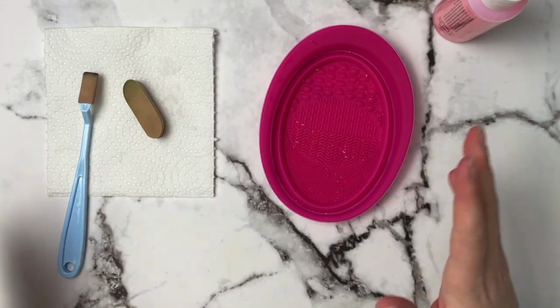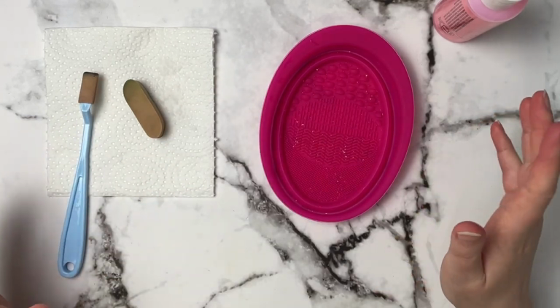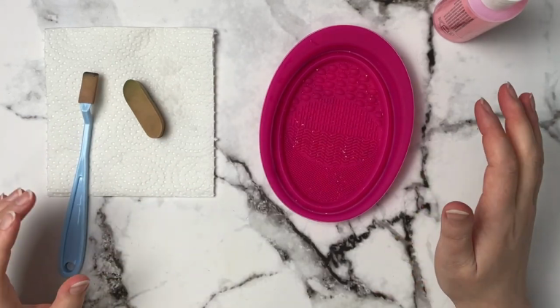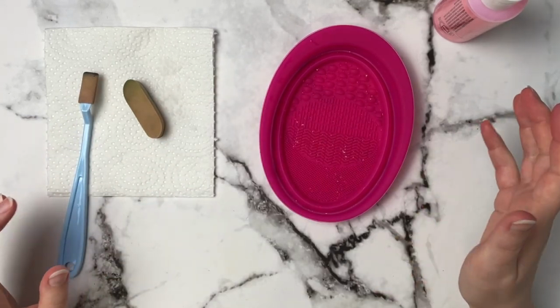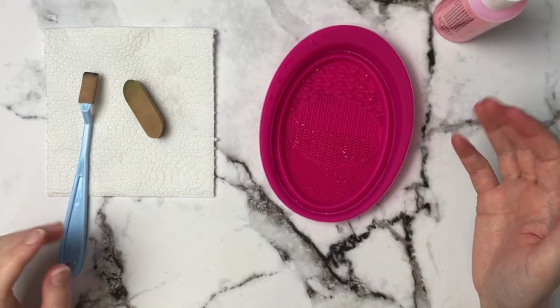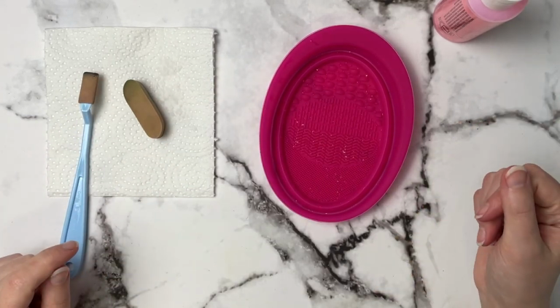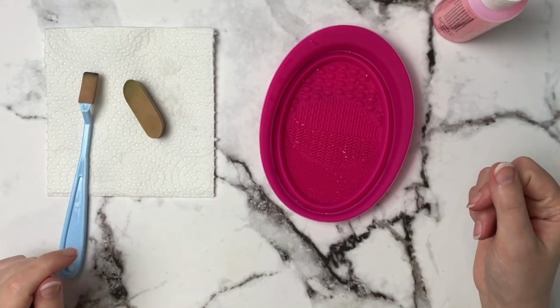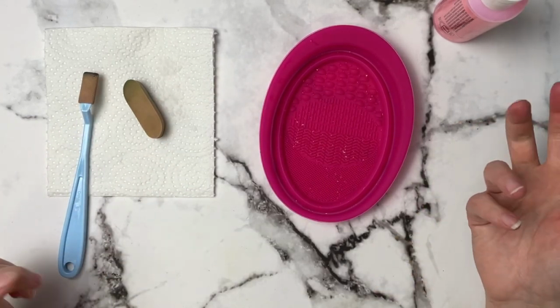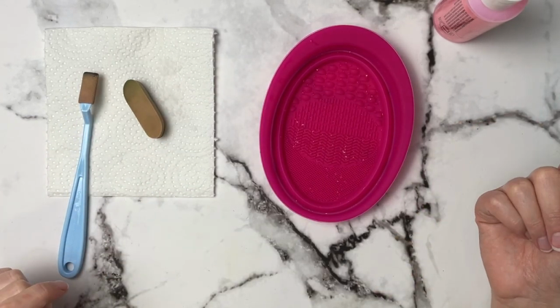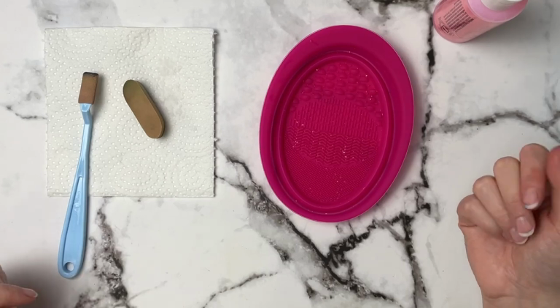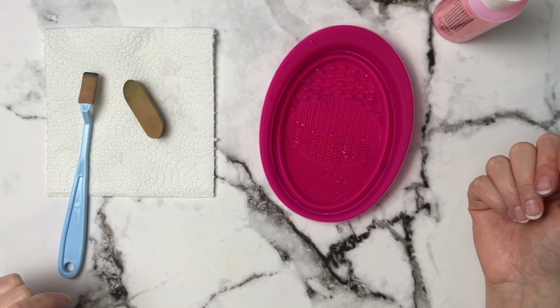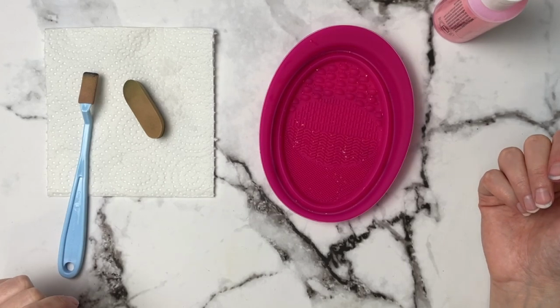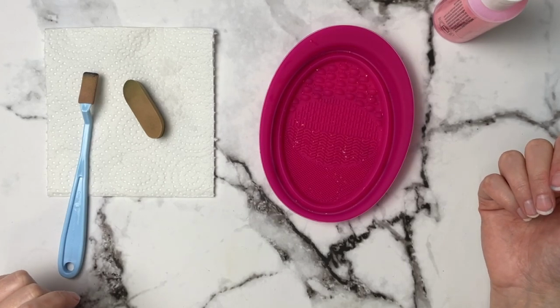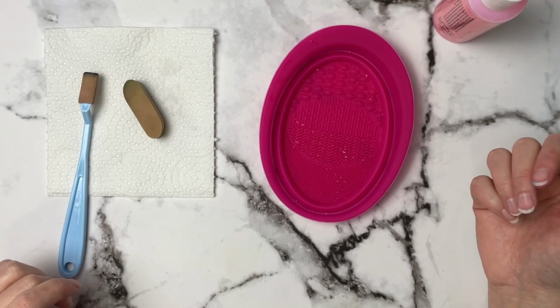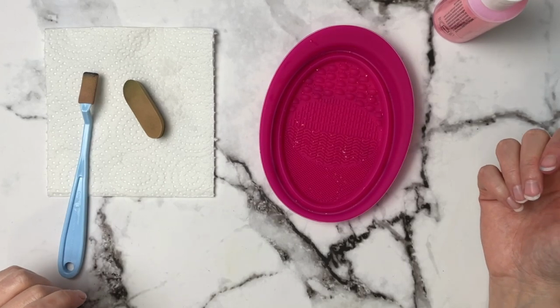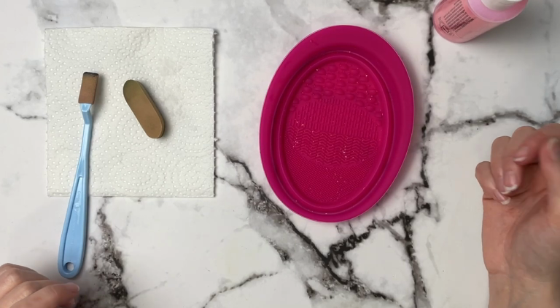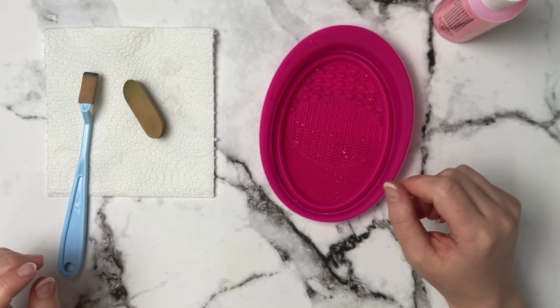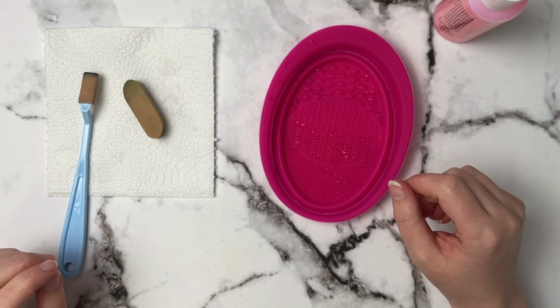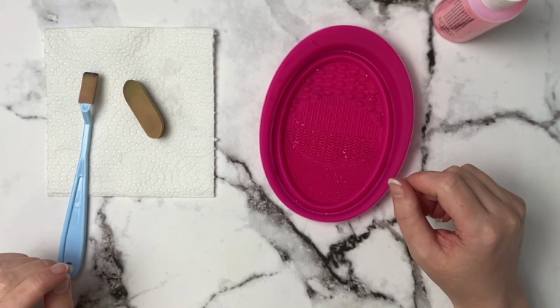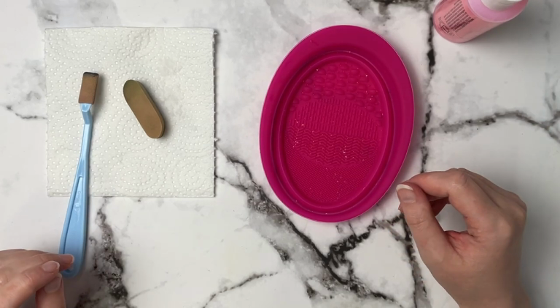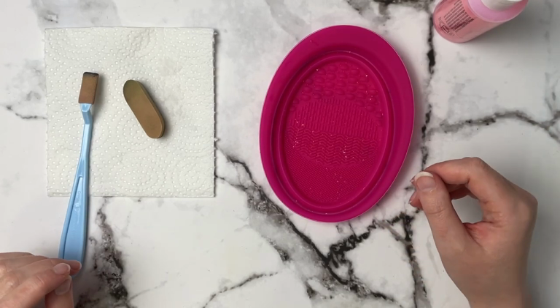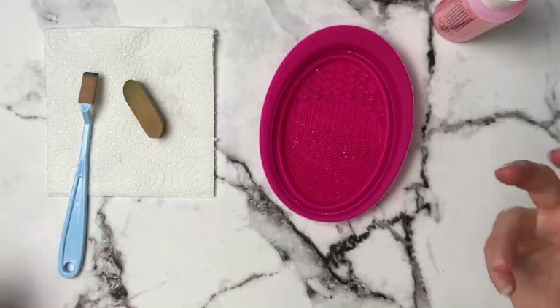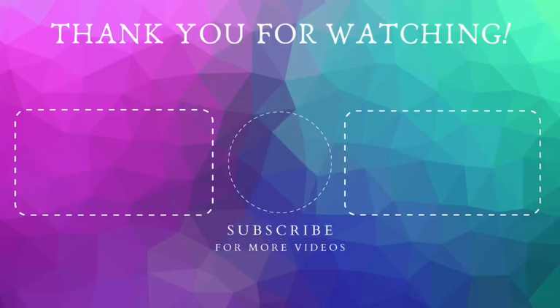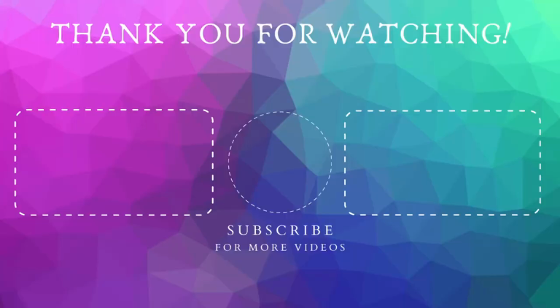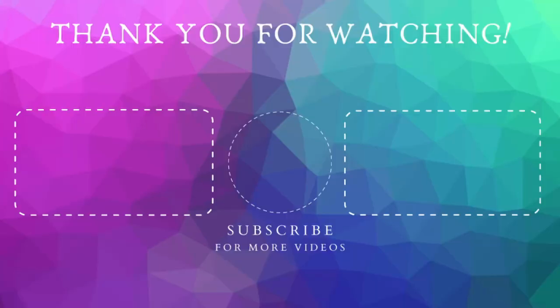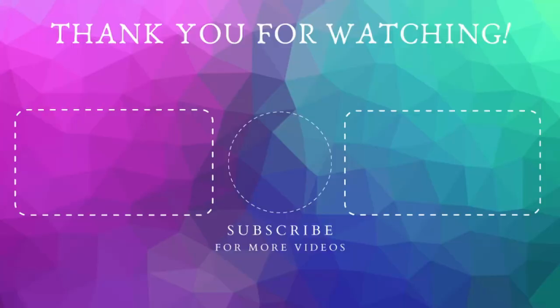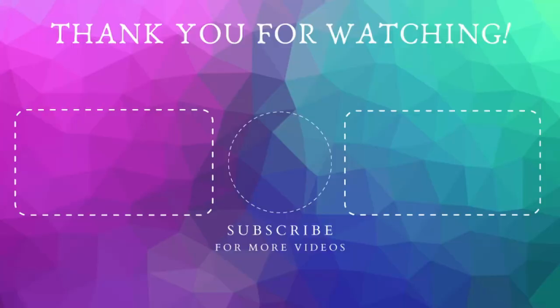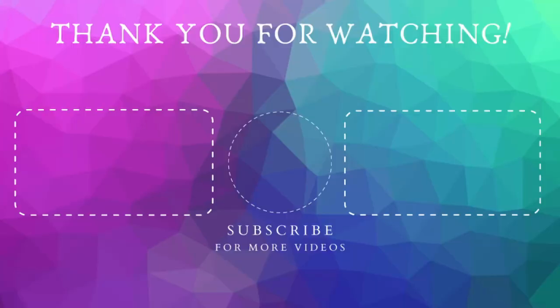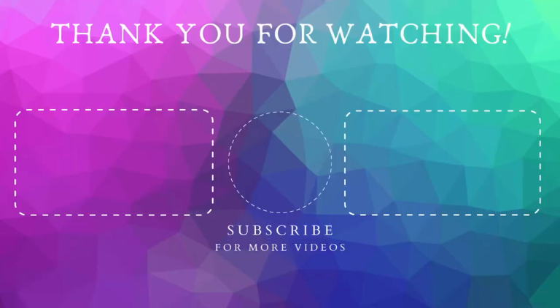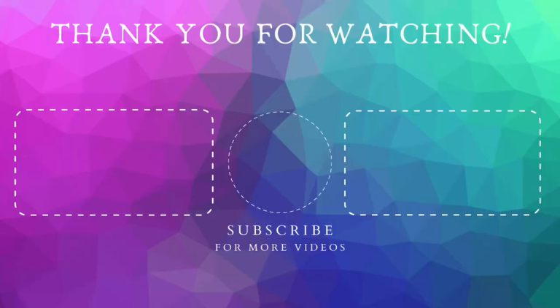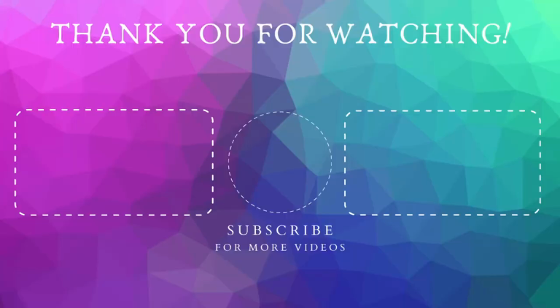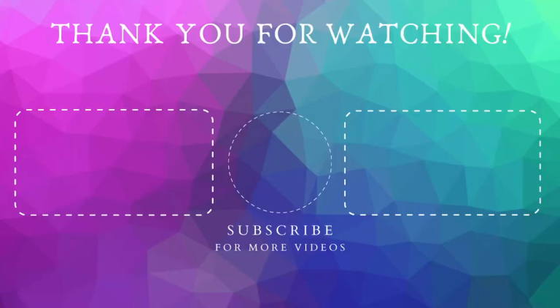If you guys enjoyed this video please give it a like, subscribe, and hit the notification bell so you're notified when I post more videos. Thank you guys so much for watching and as always I will see you in the next one. Bye!